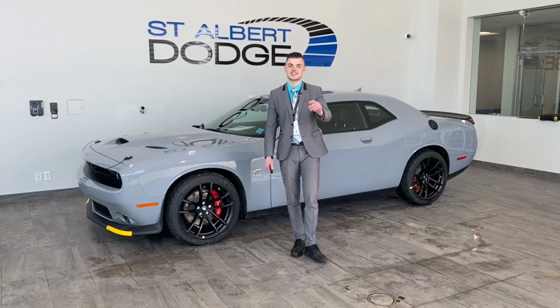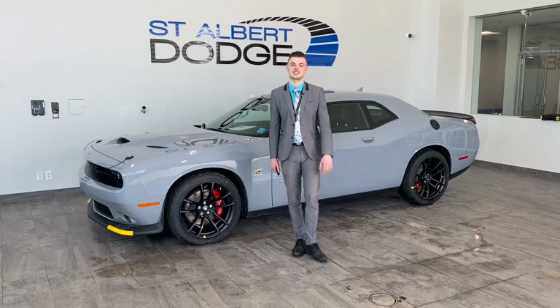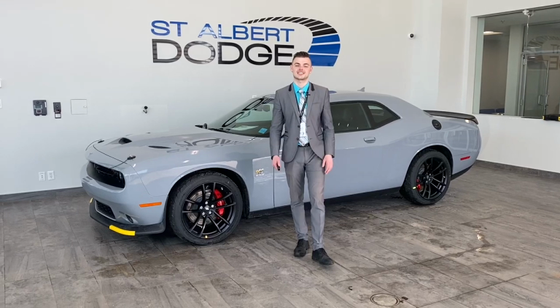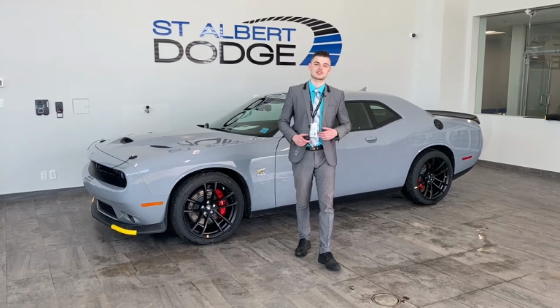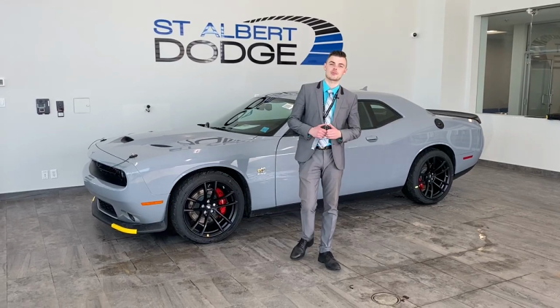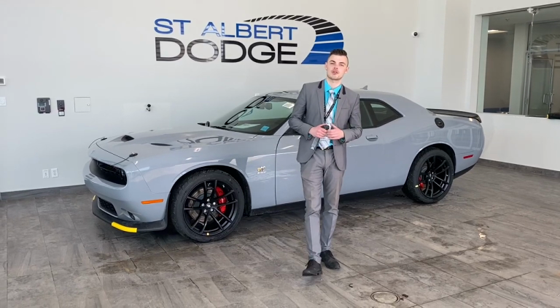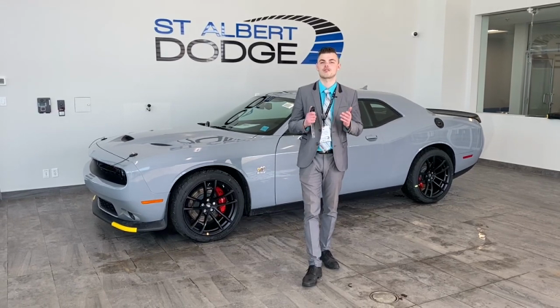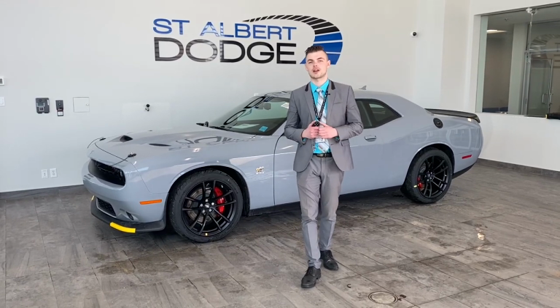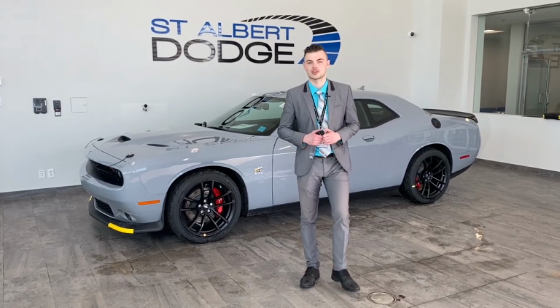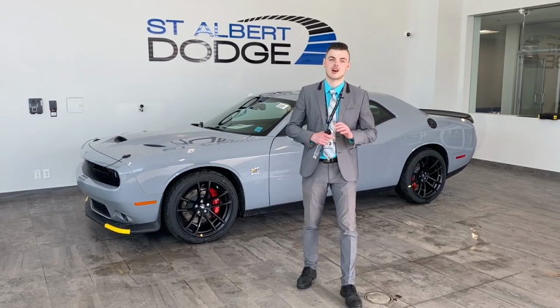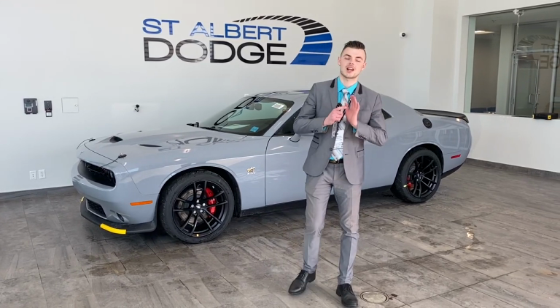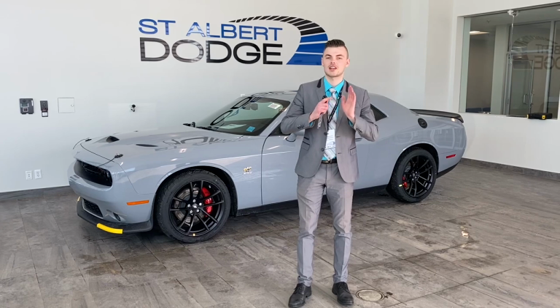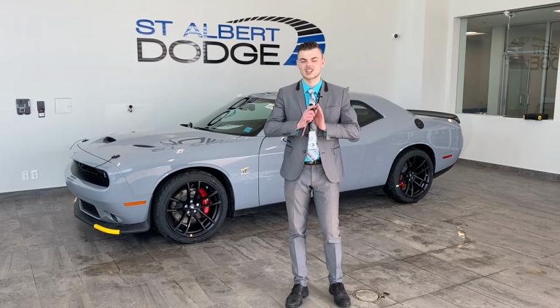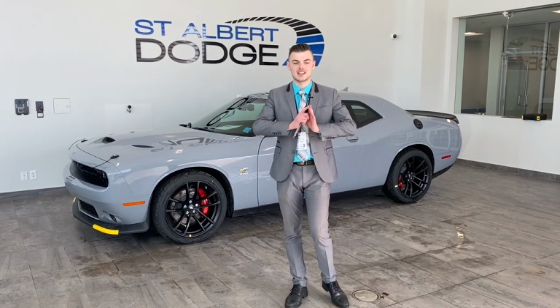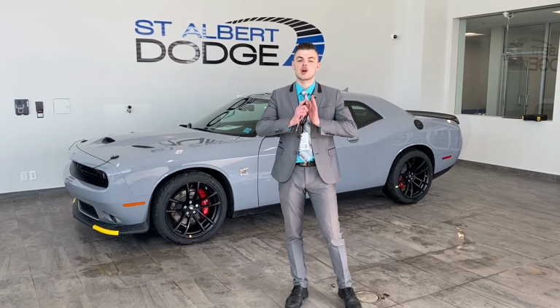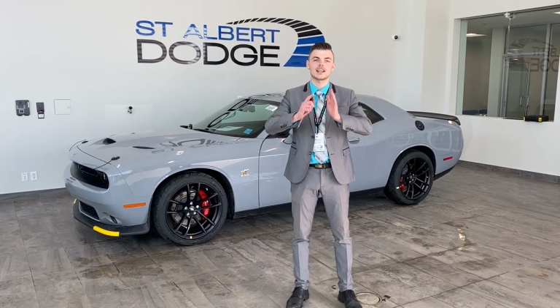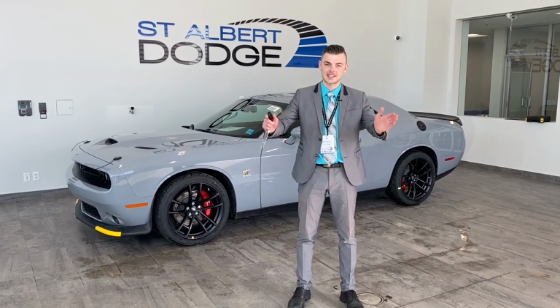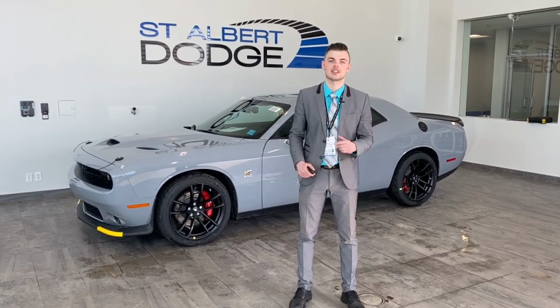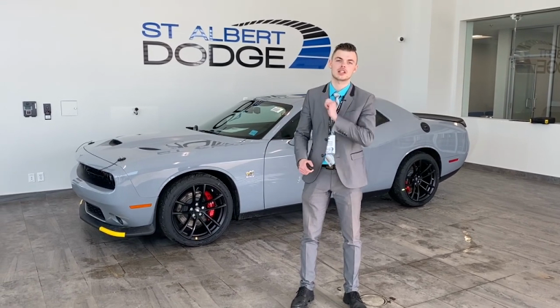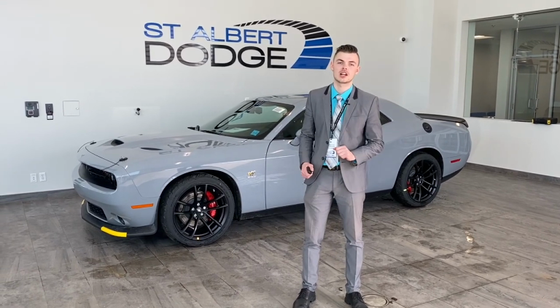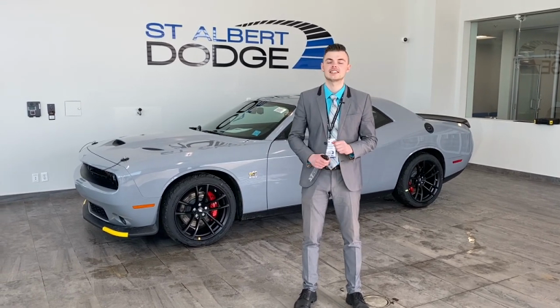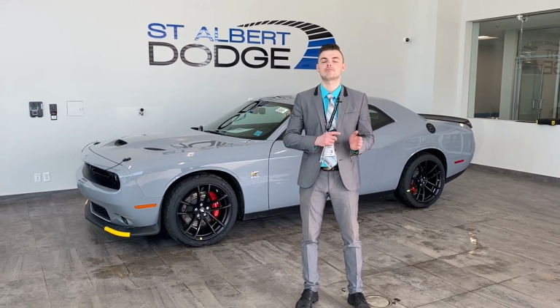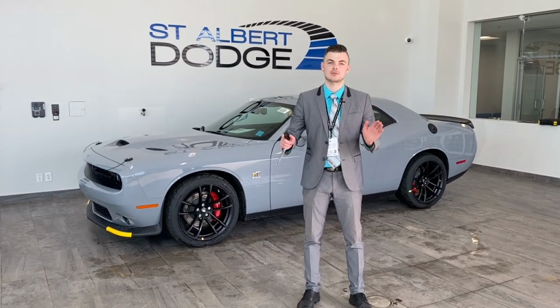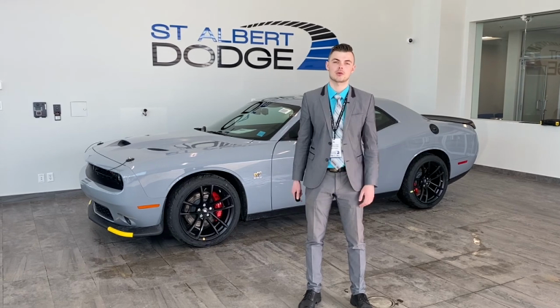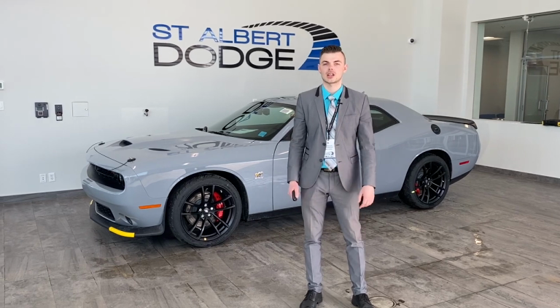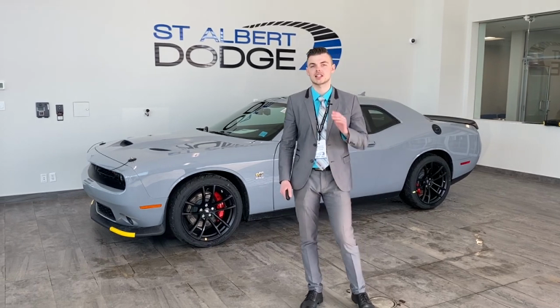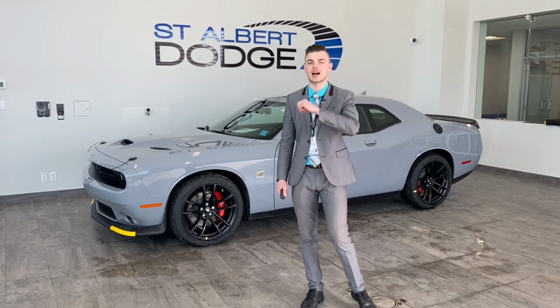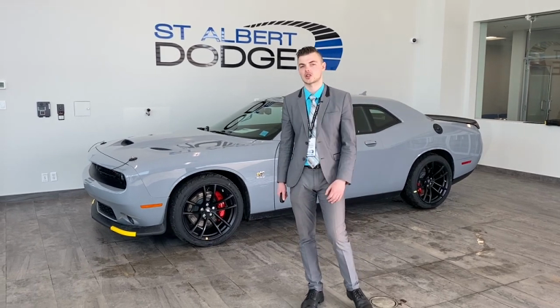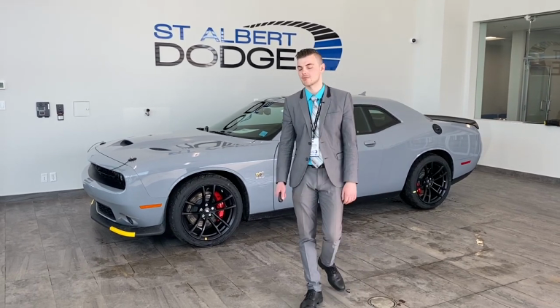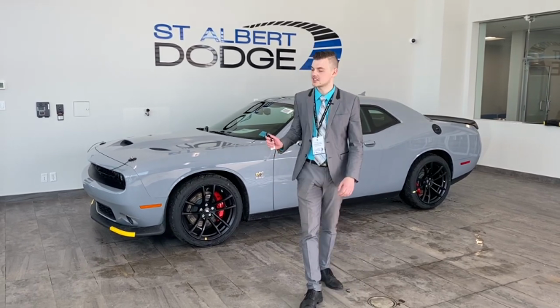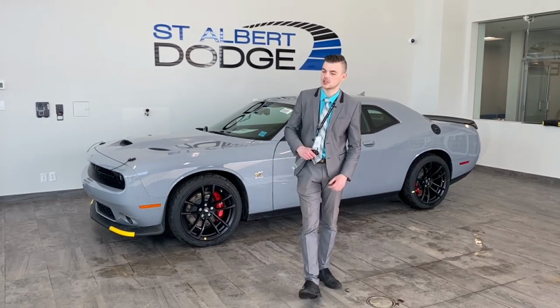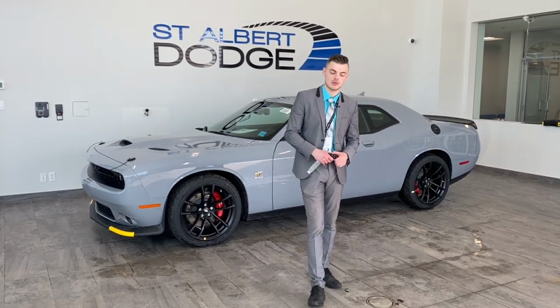Hey guys, Shannon Studd at St. Albert Dodge coming at you with a very, very special vehicle. The Challenger lineup and Charger lineup is quite extensive, but this one here is the best bang for your buck when it comes to getting the fastest drag time. I'm excited to talk to you about it.